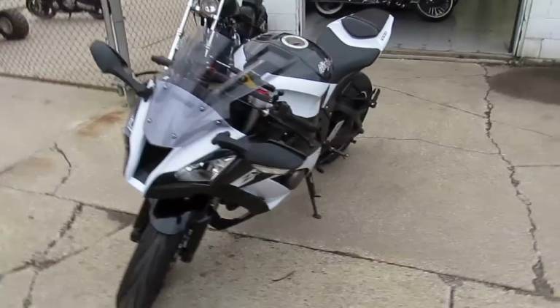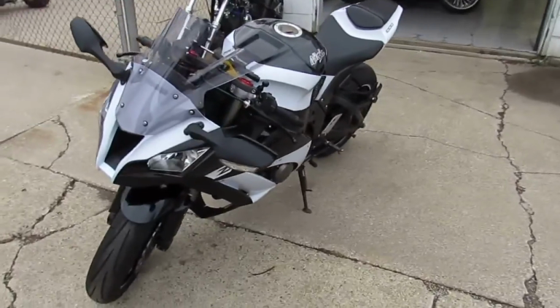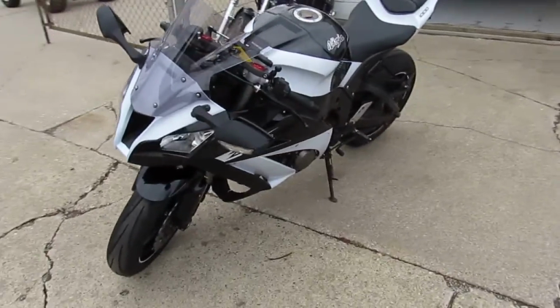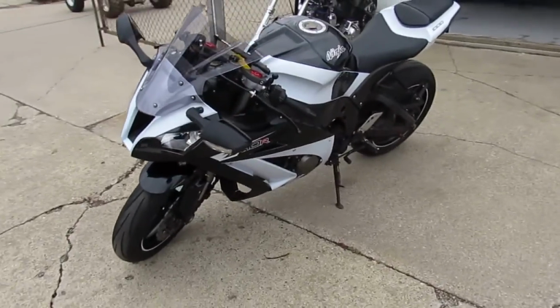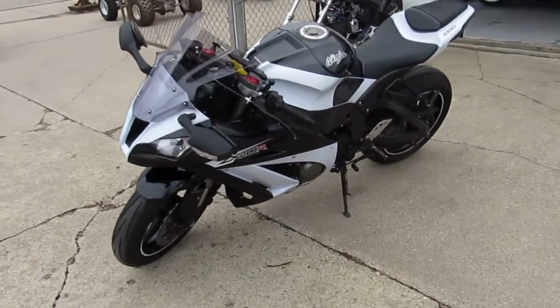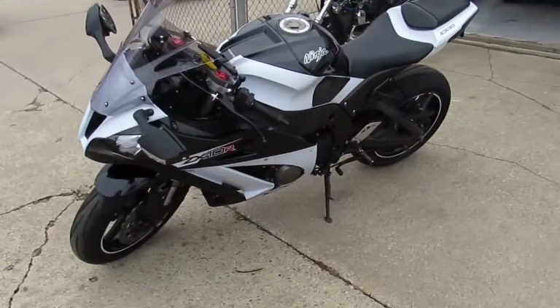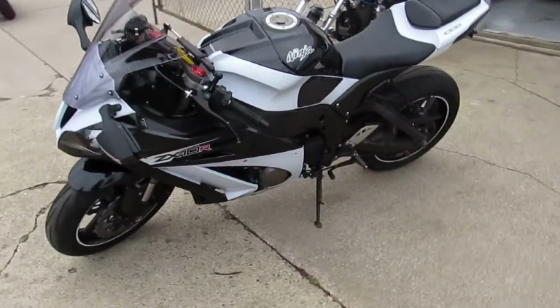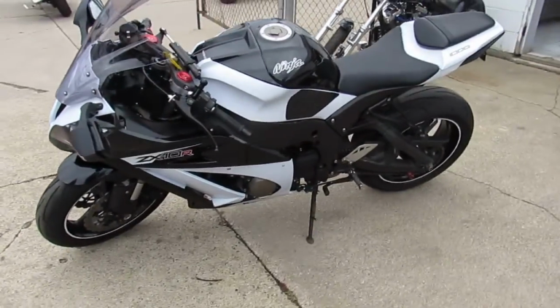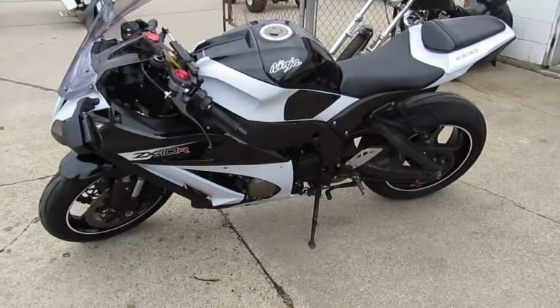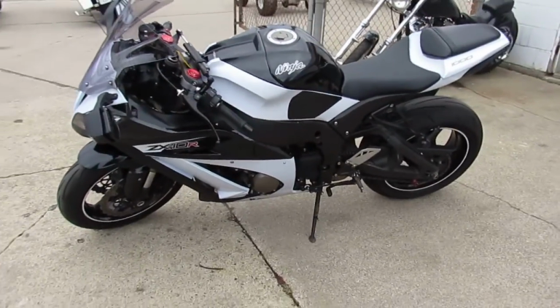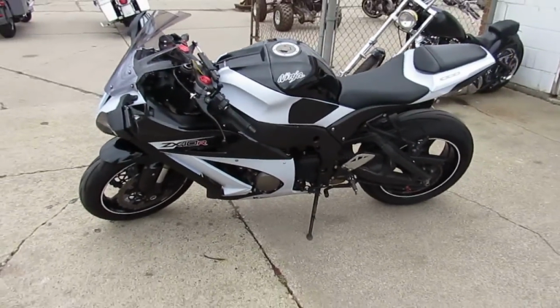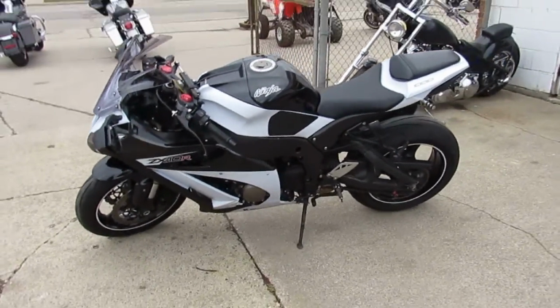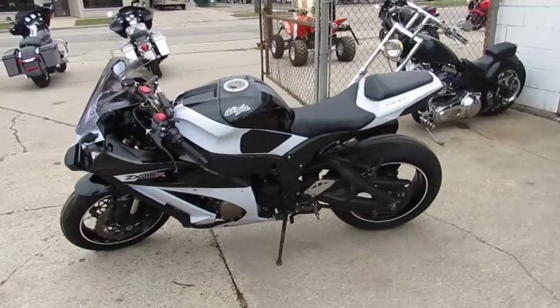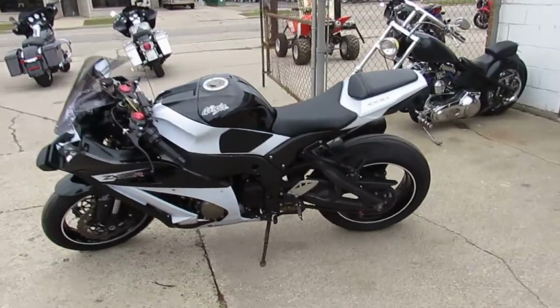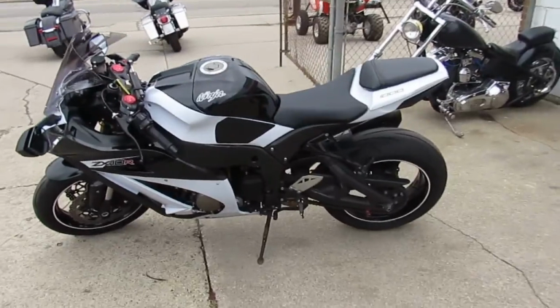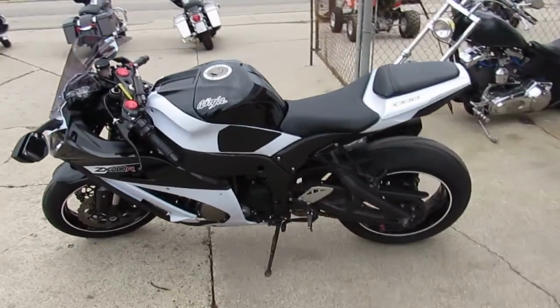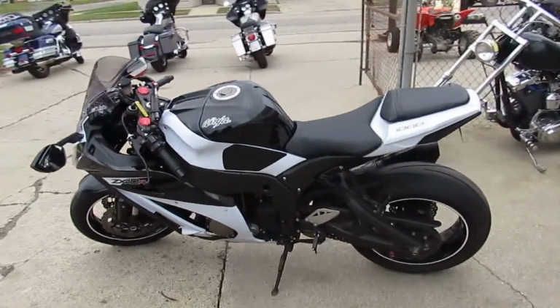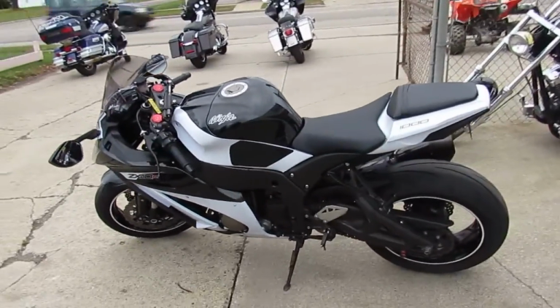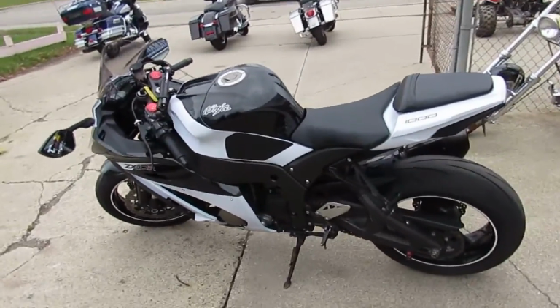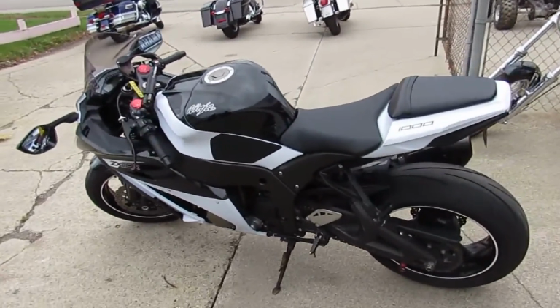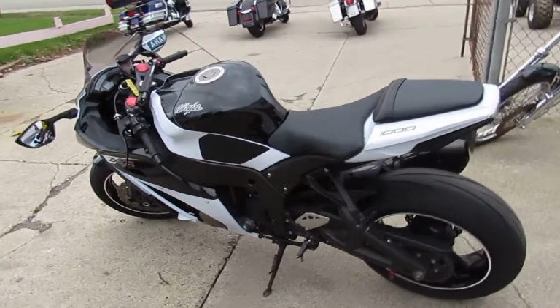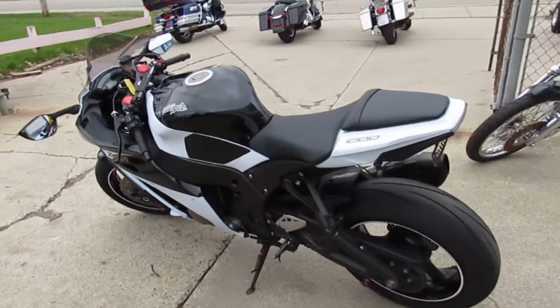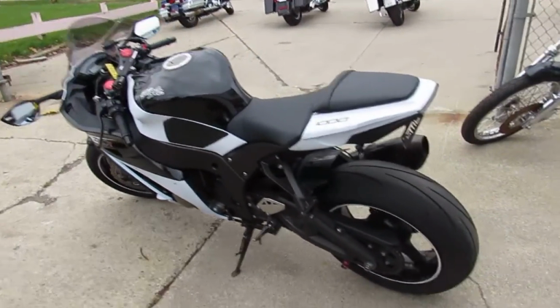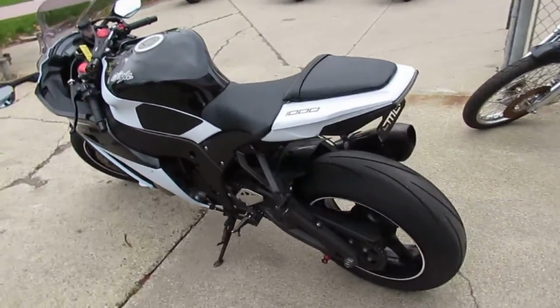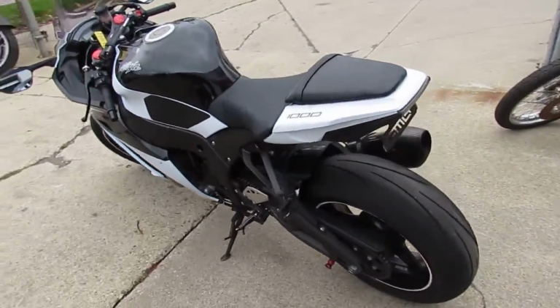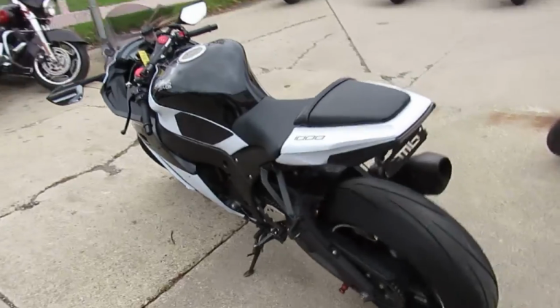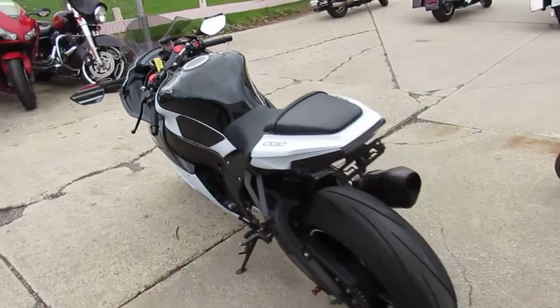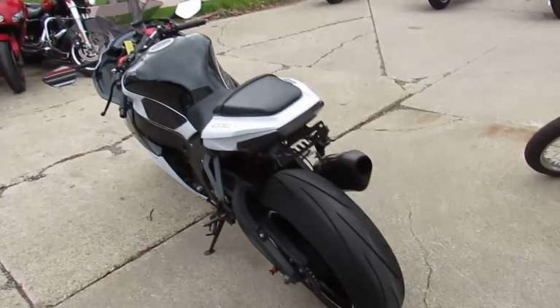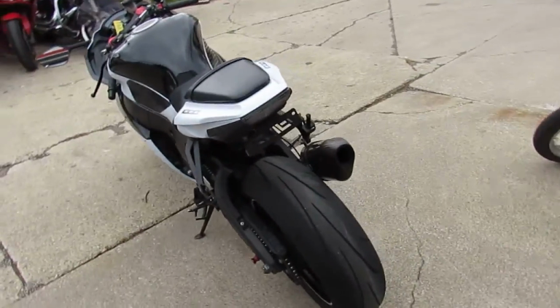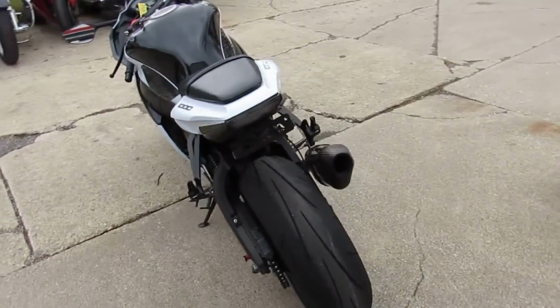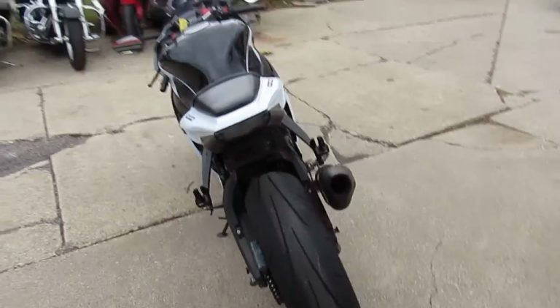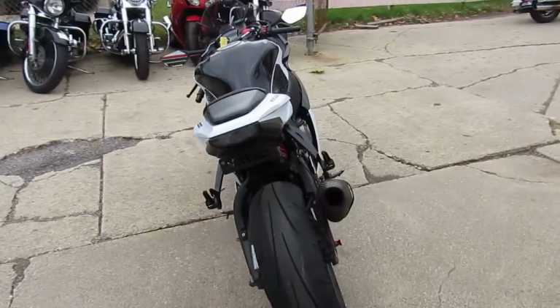This one's got the extras. Yoshimura carbon fiber exhaust, Ohlins steering stabilizer, fender eliminator kit with integrated LED rear turn signals and flush mount front turn signals. This one's done right.